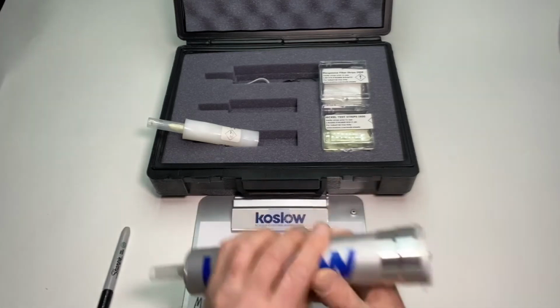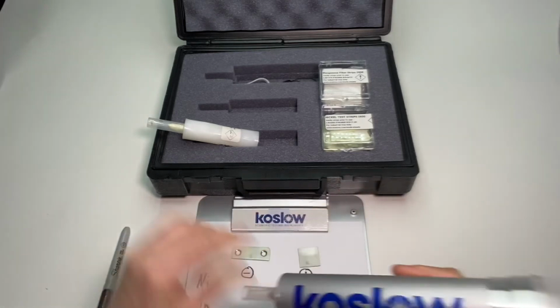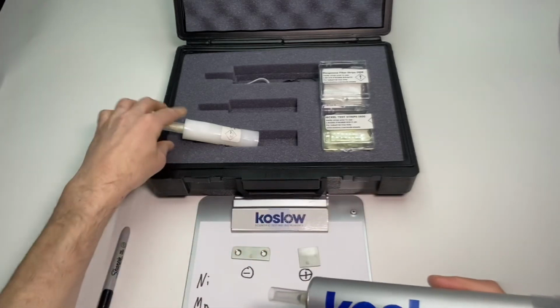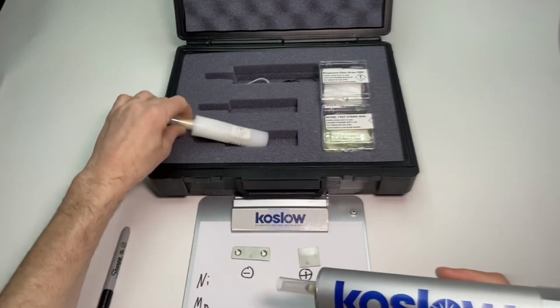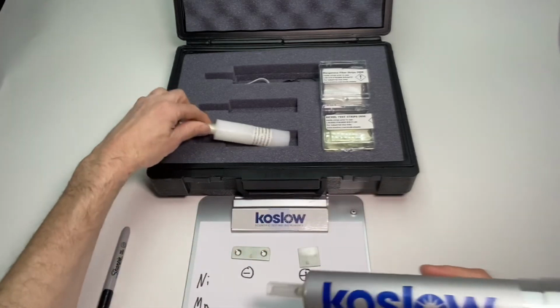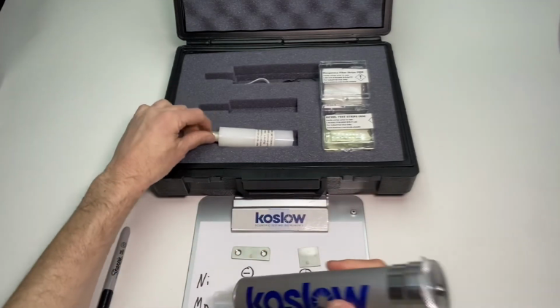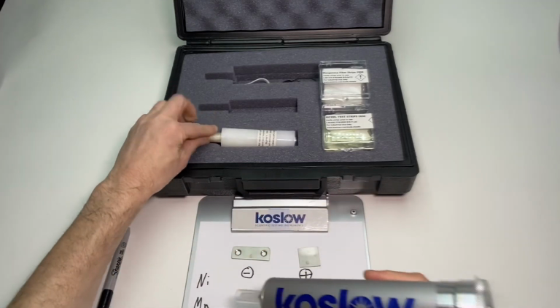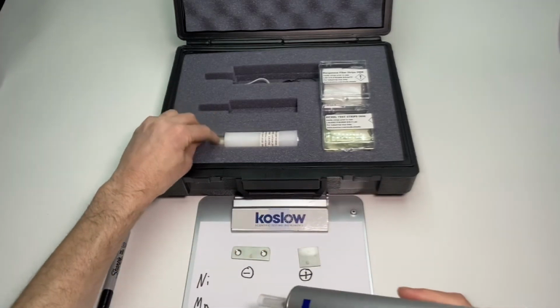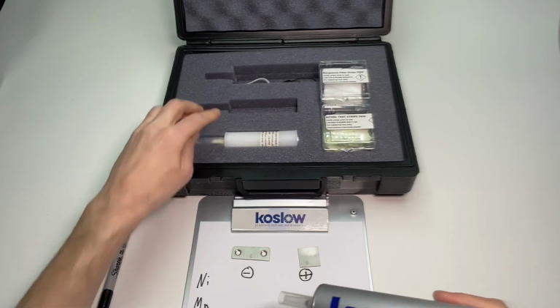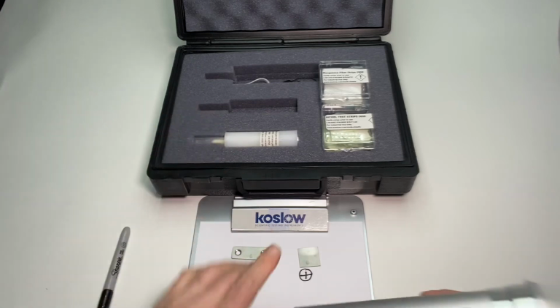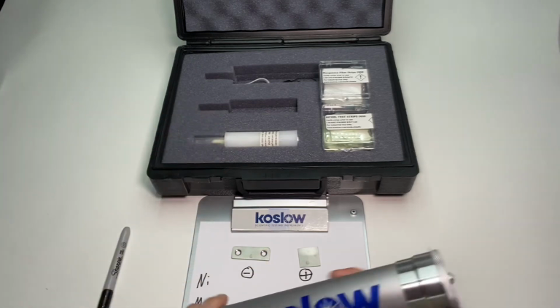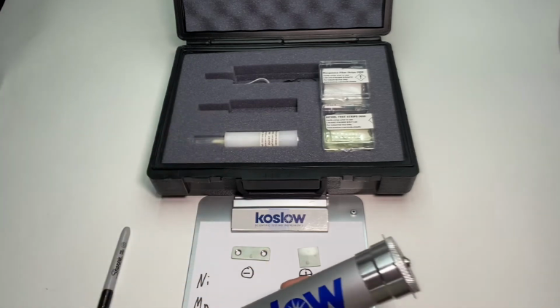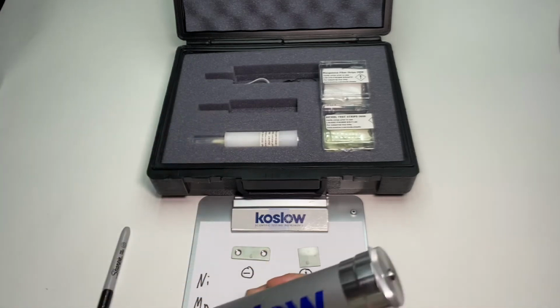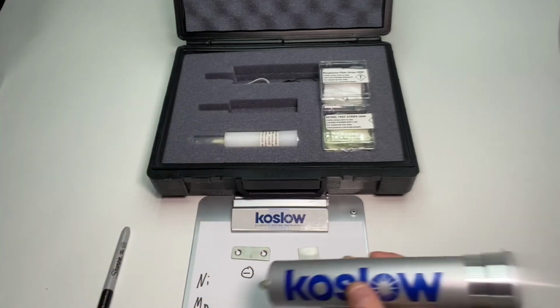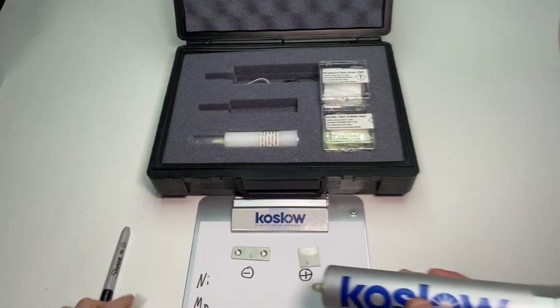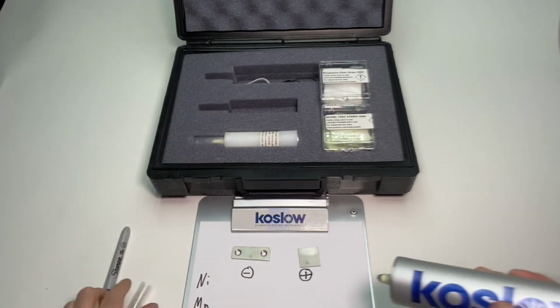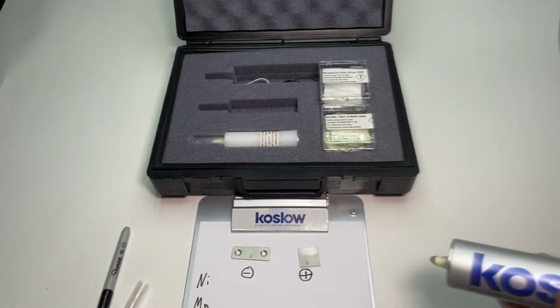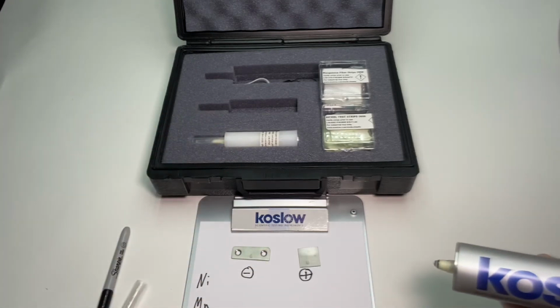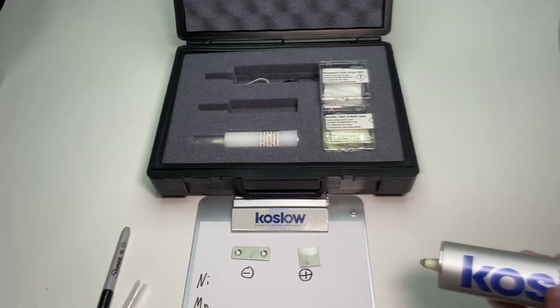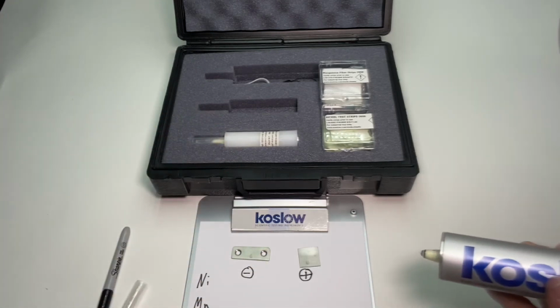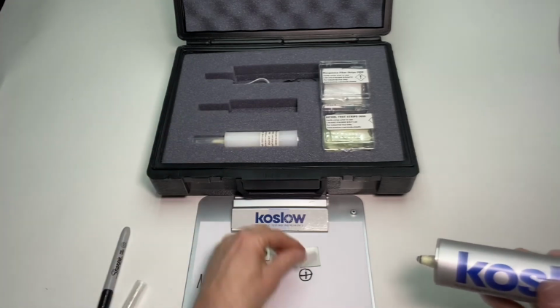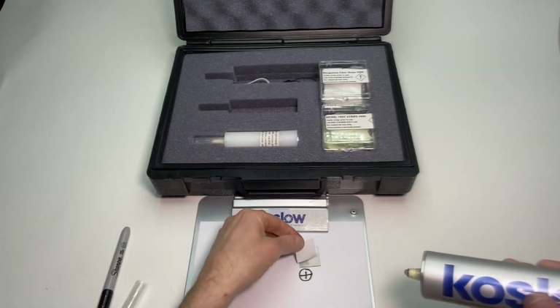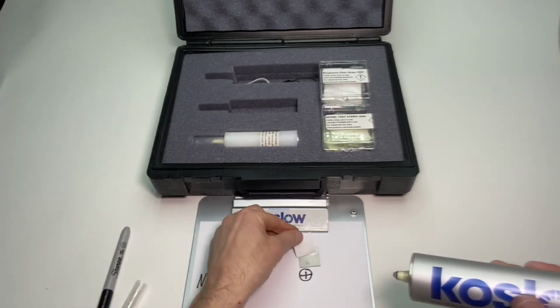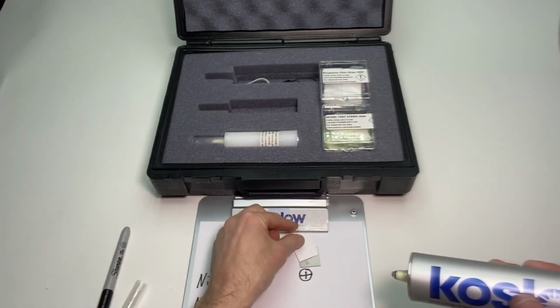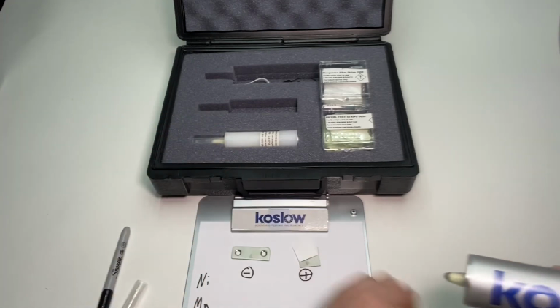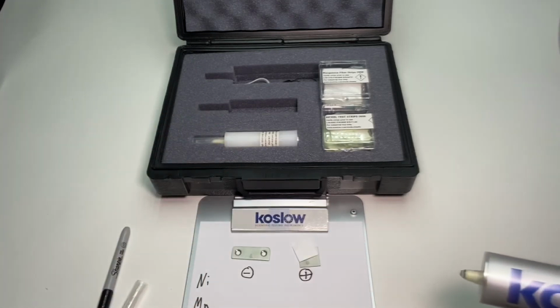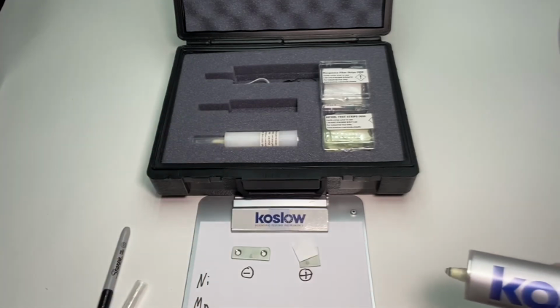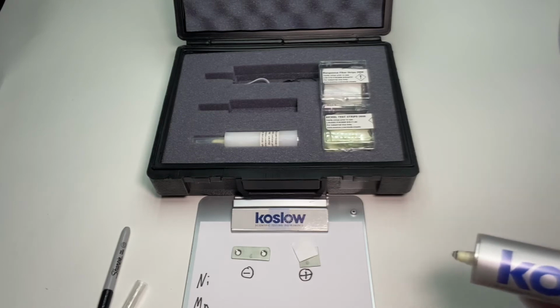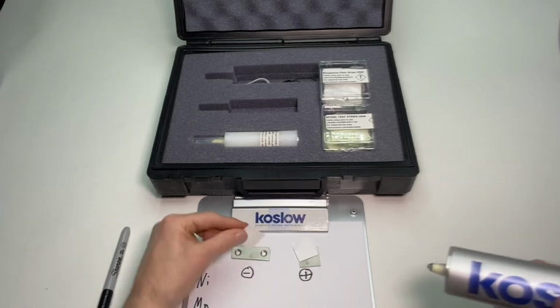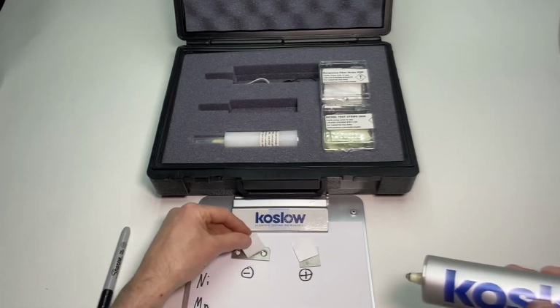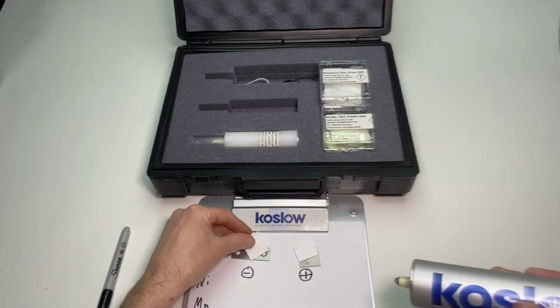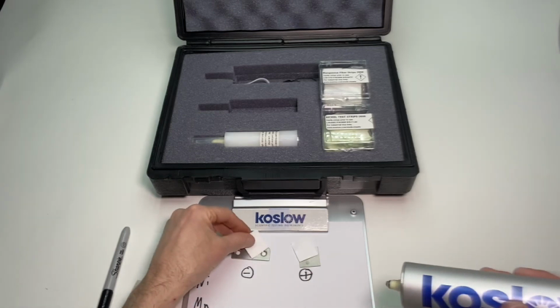Now we're doing the manganese test. I get out the manganese paper, also included in this kit.